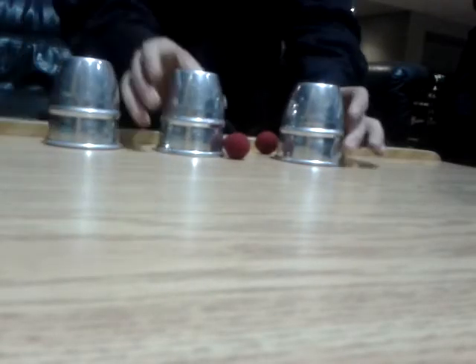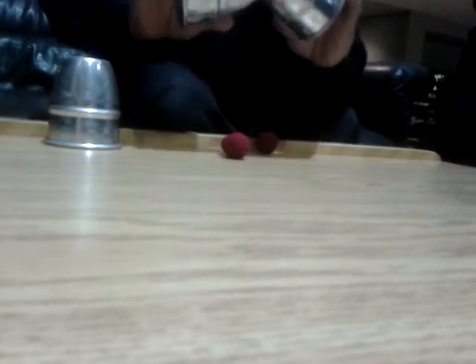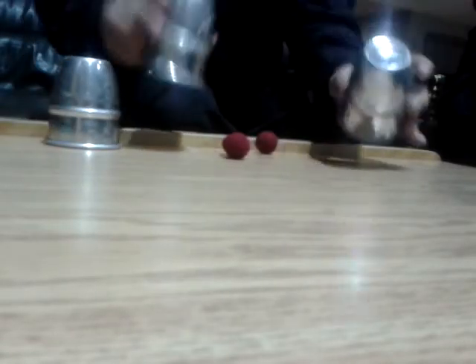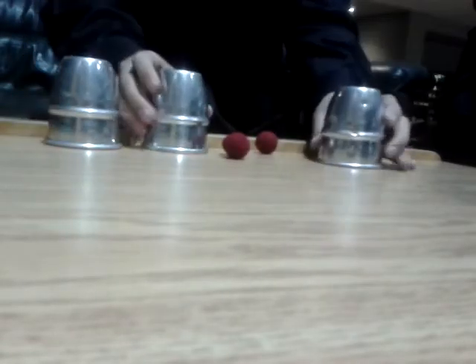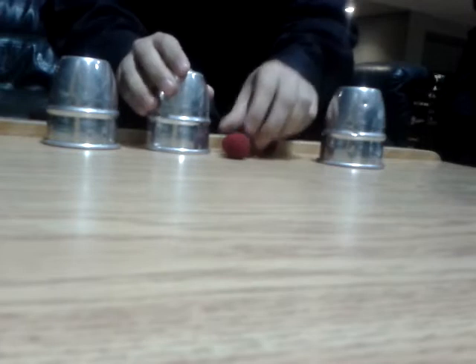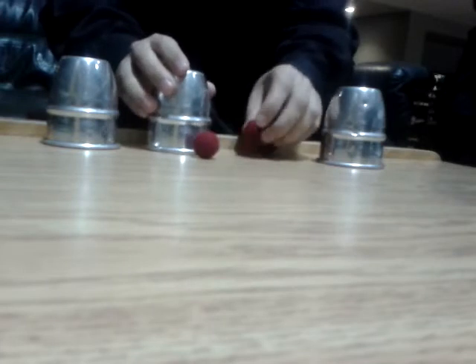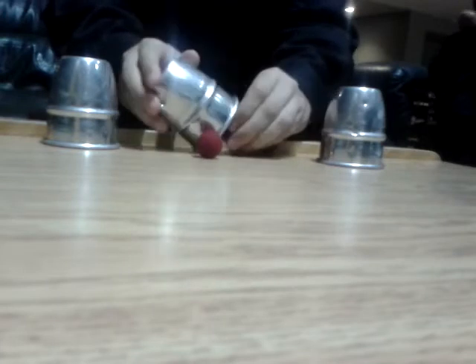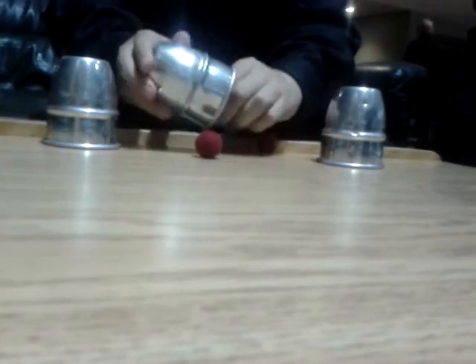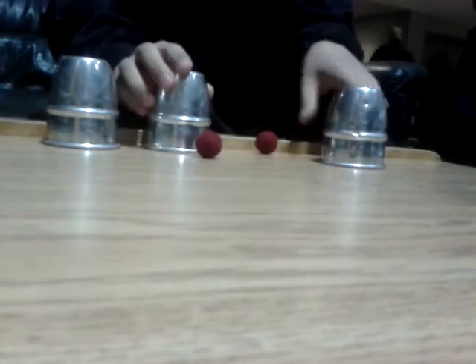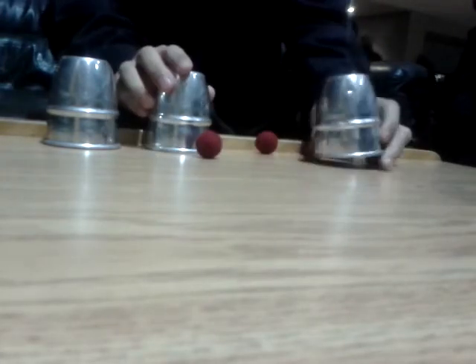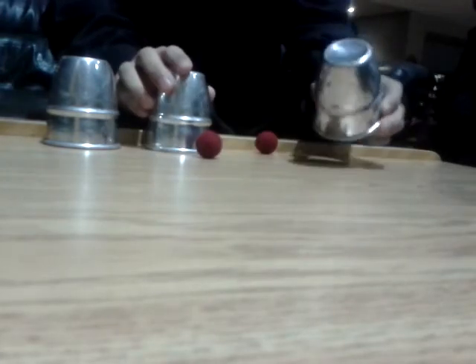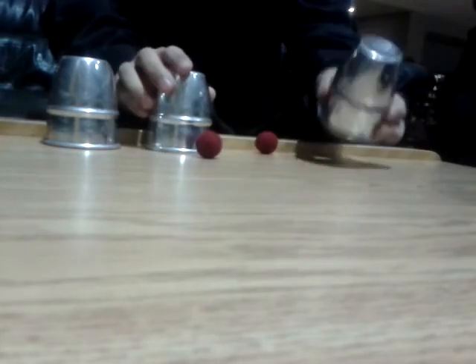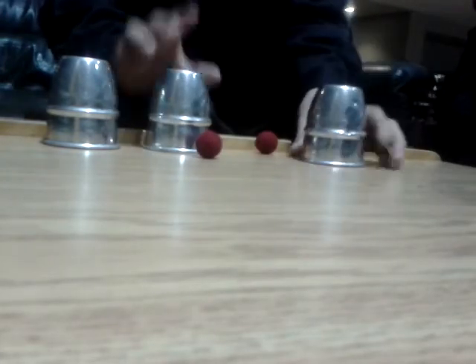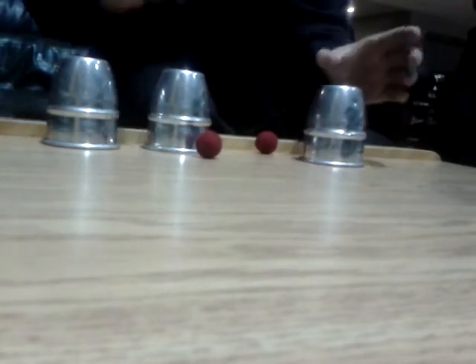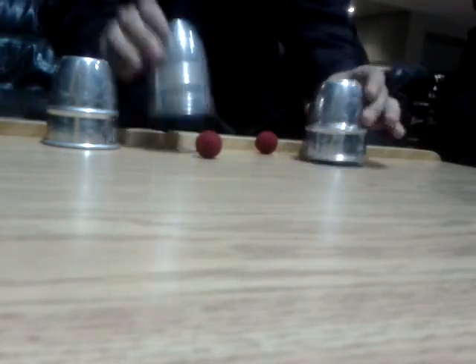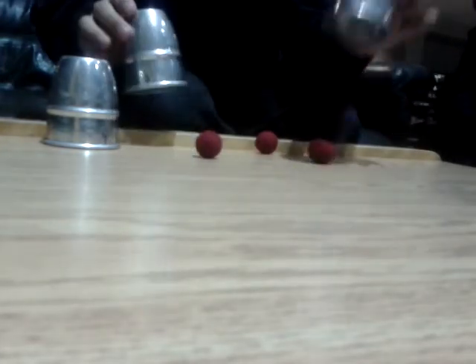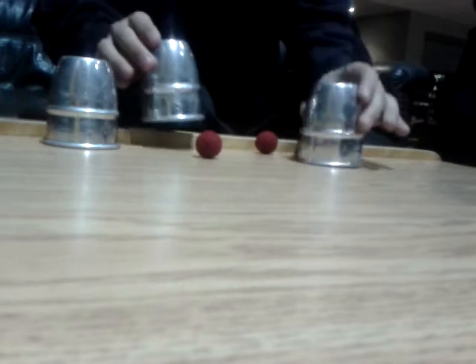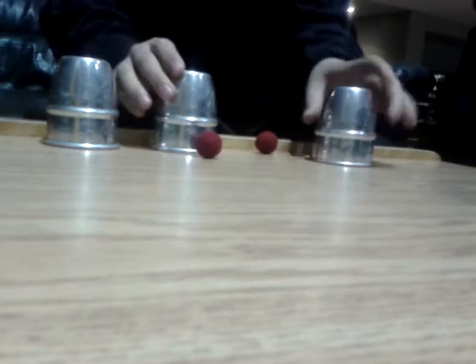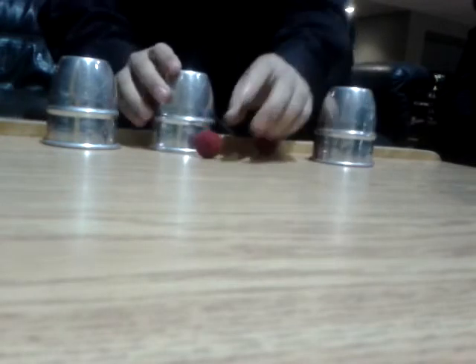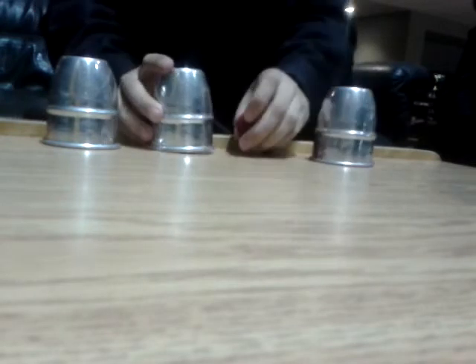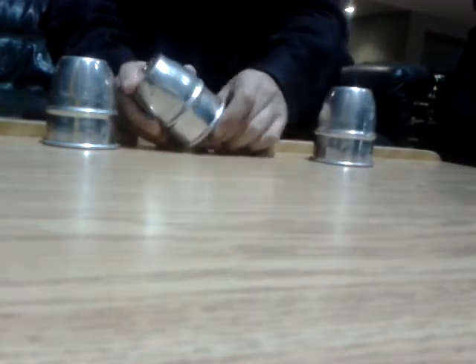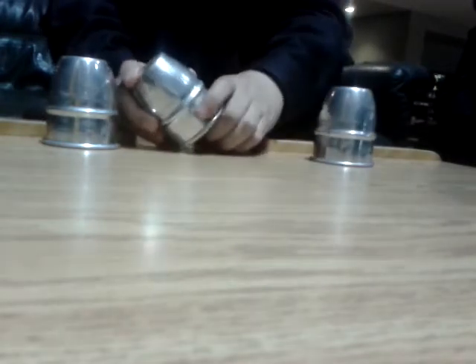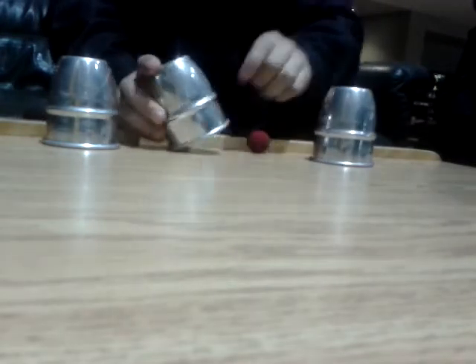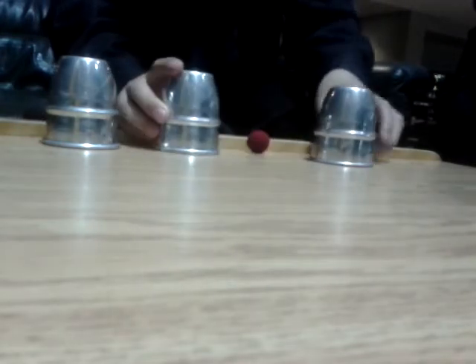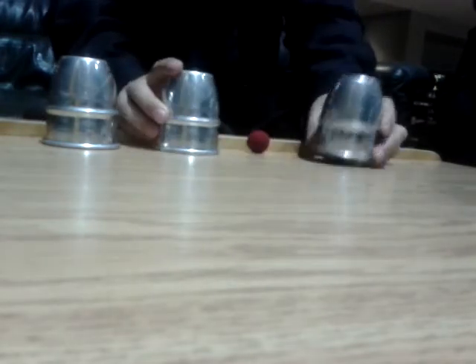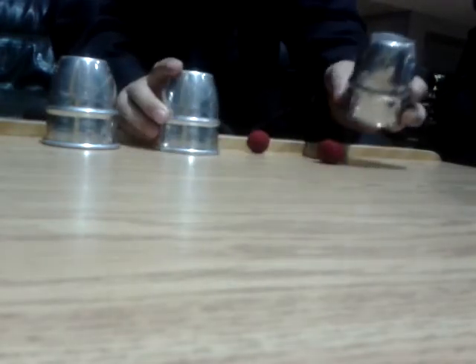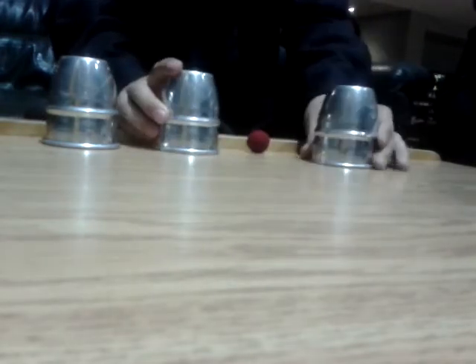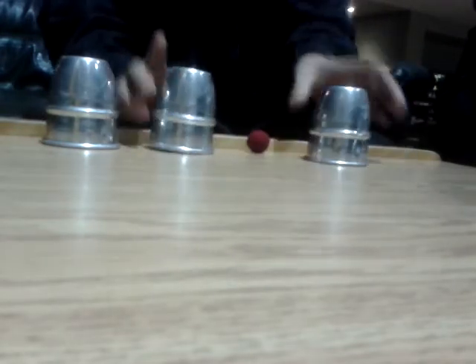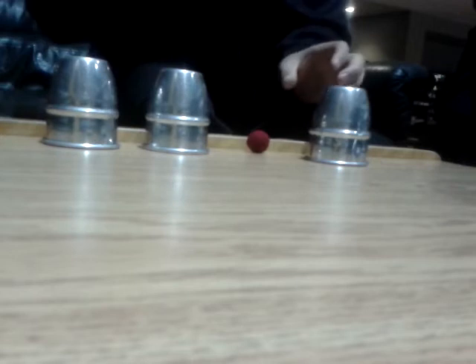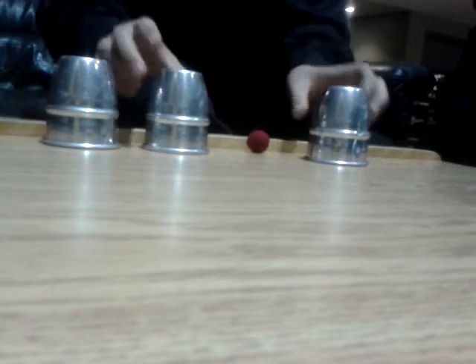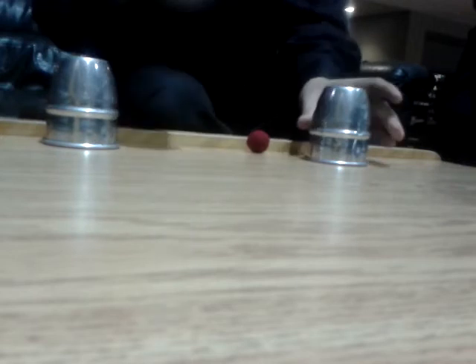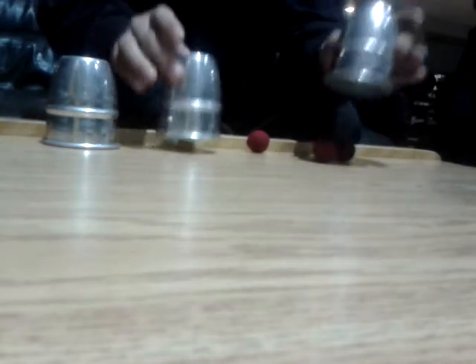Now we'll try something with these two. Take the first ball under the first cup — remember nothing under the second — snap, and it teleports from here to here. Now we try the second ball, nothing under the first cup, only the first ball under the second cup, snap, and it teleports from here to here.